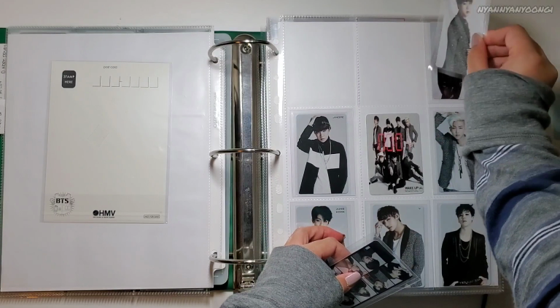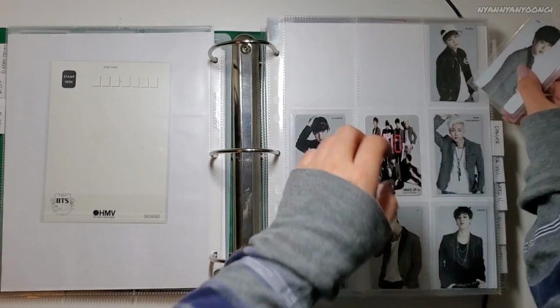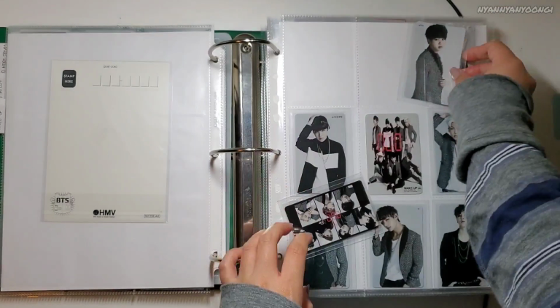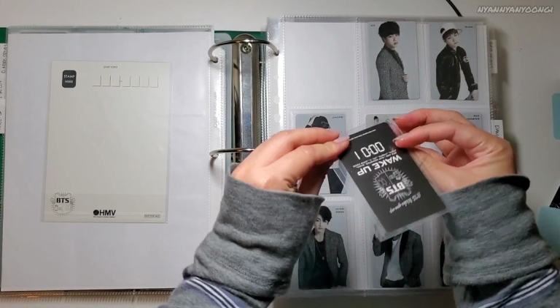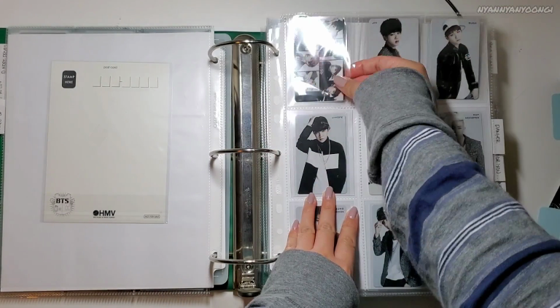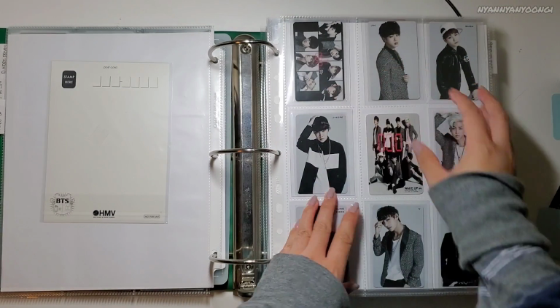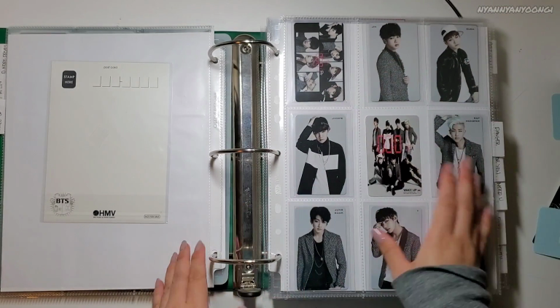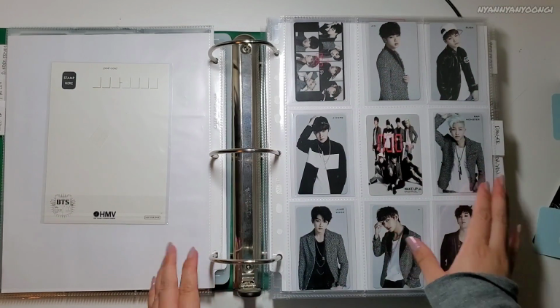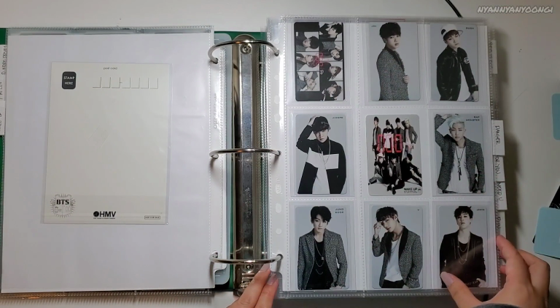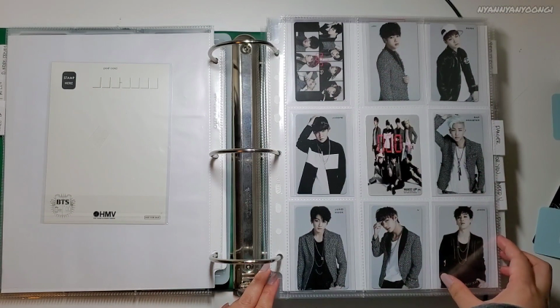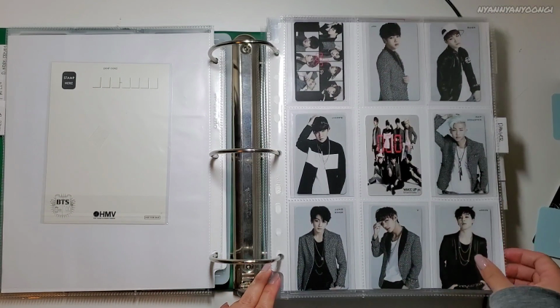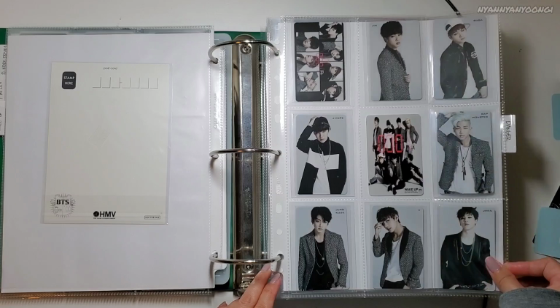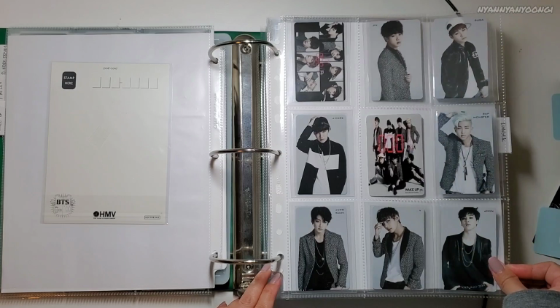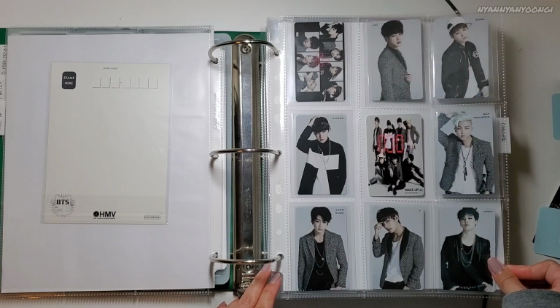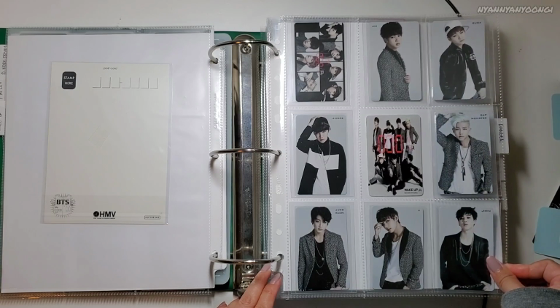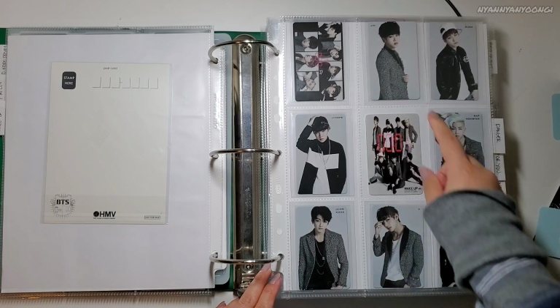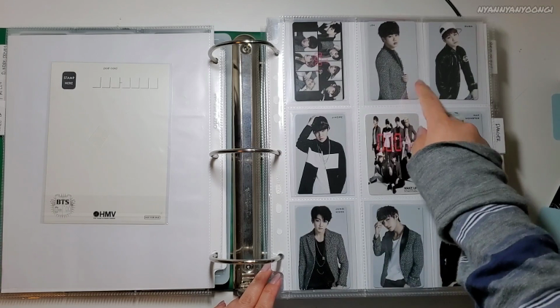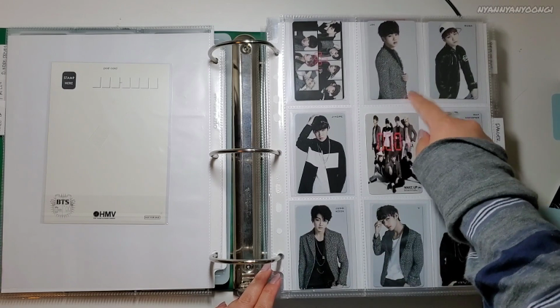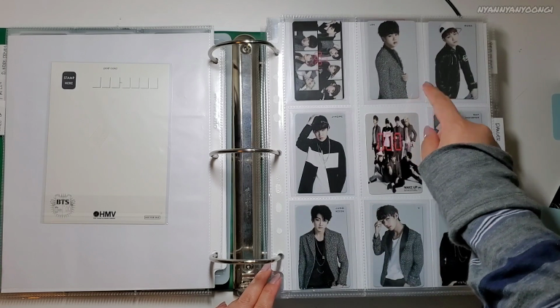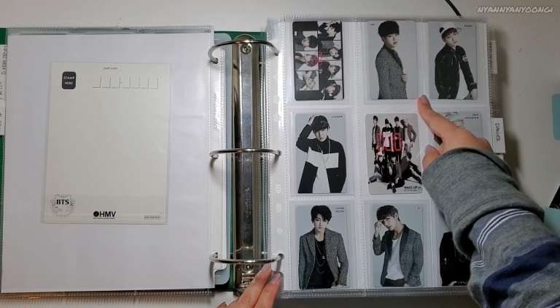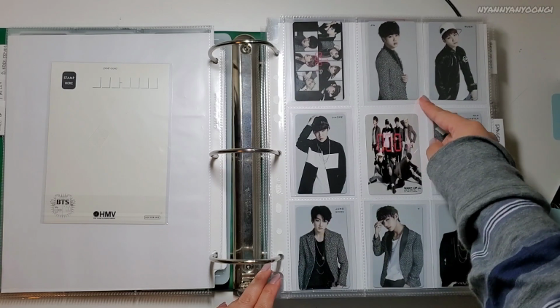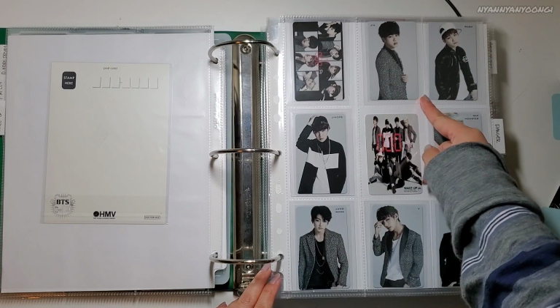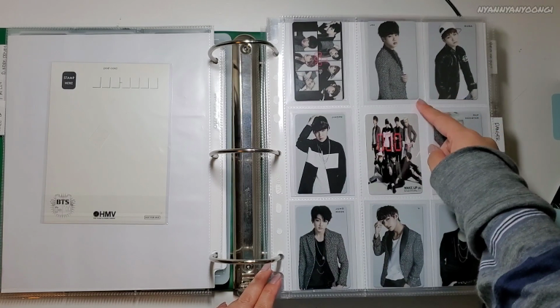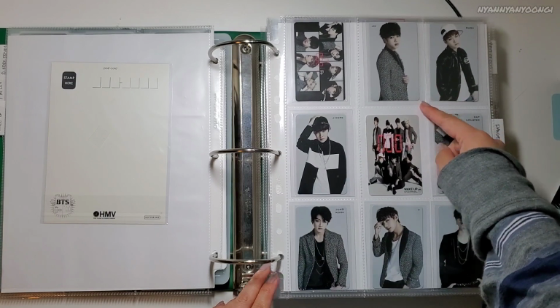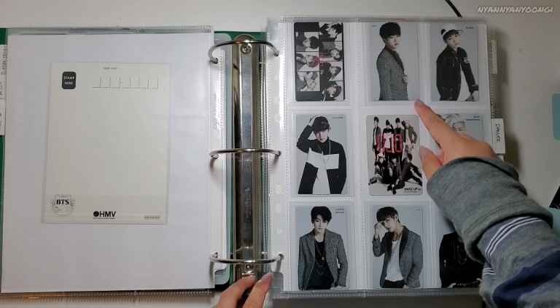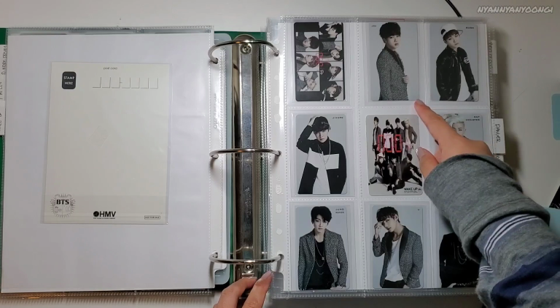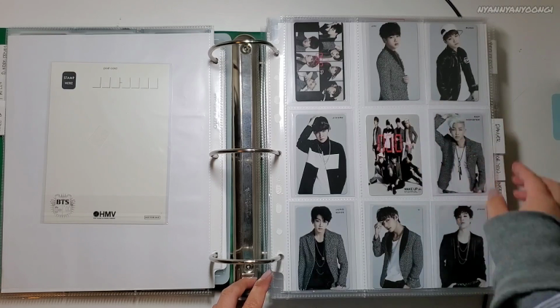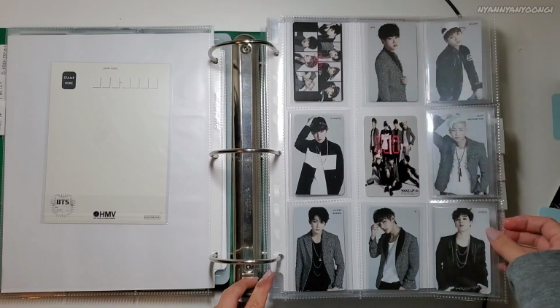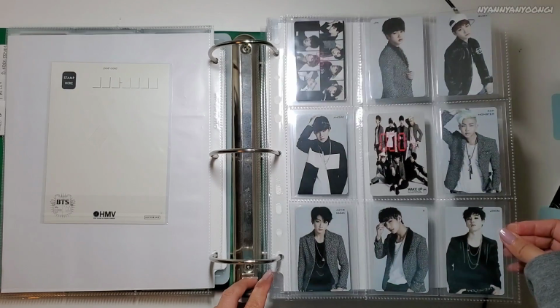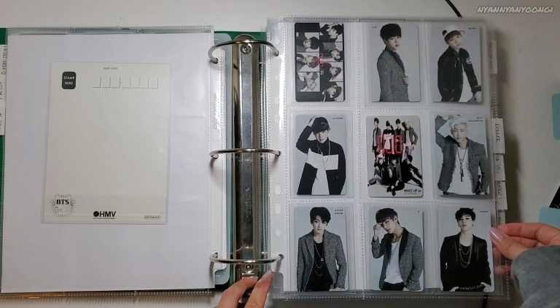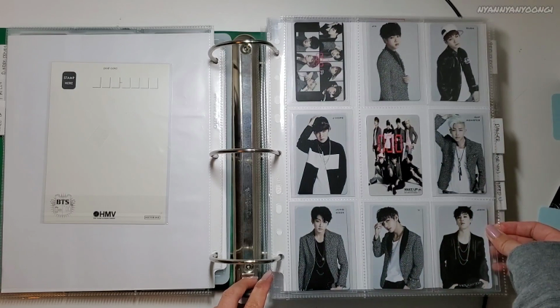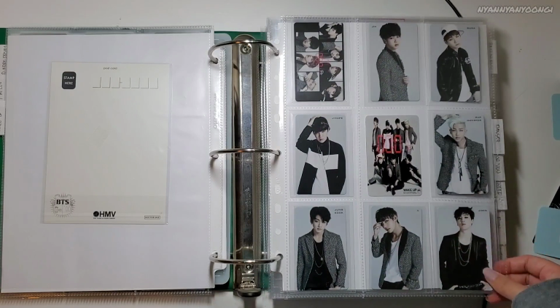Oh my gosh! Yay, oh my gosh. Wow, that looks so nice. Wow, this Jin one — I had a hard time looking for him for a good price, so I'm so happy. Look at this.